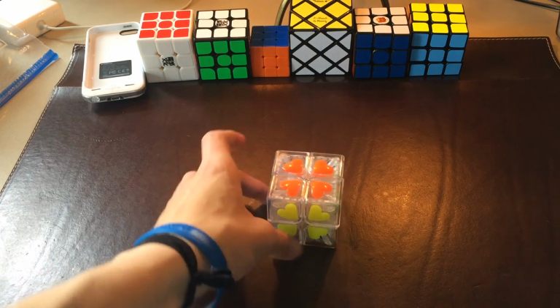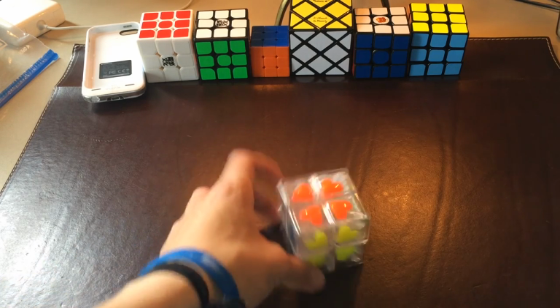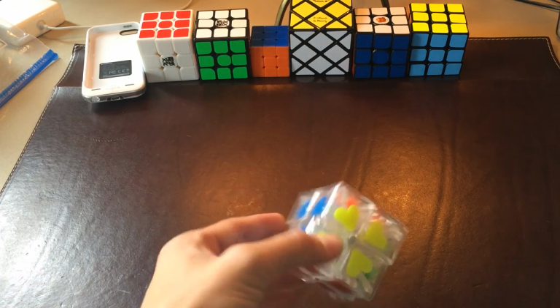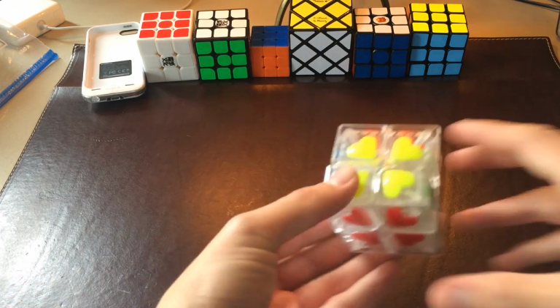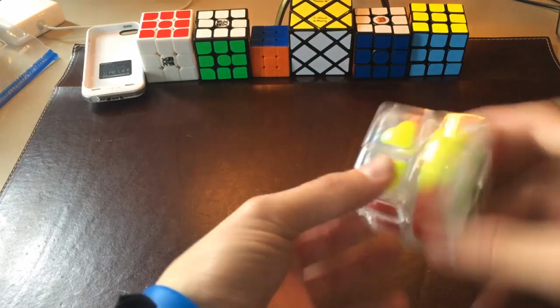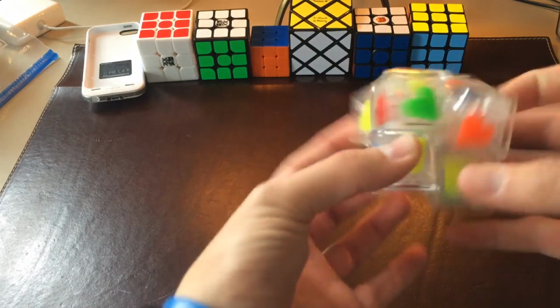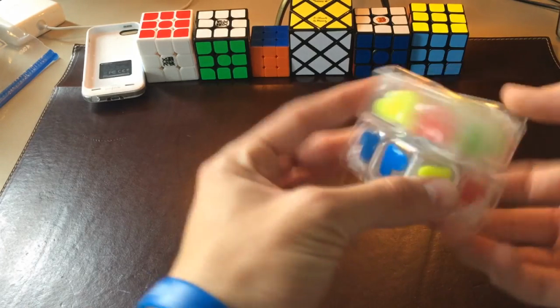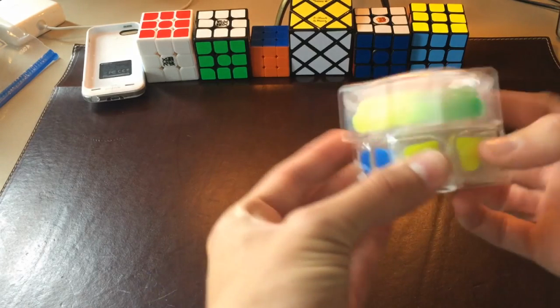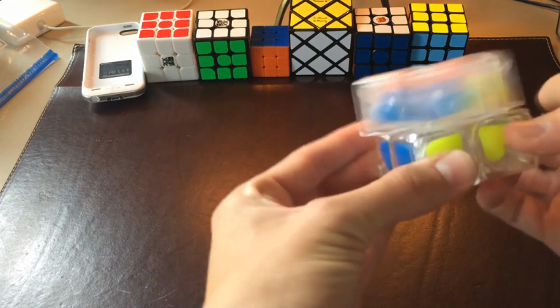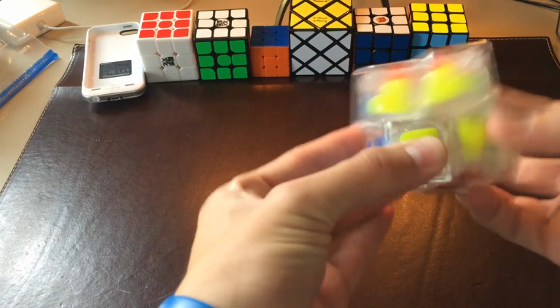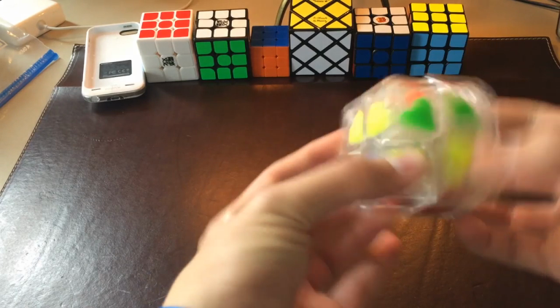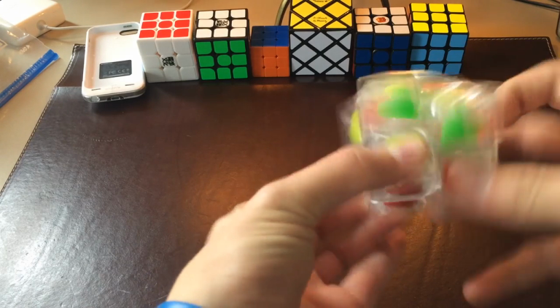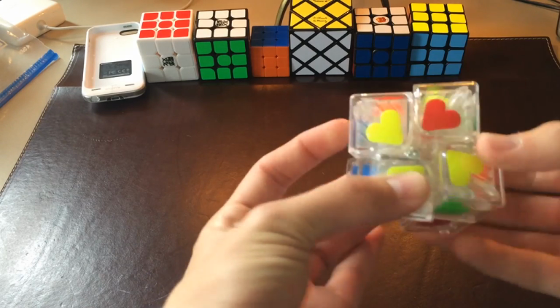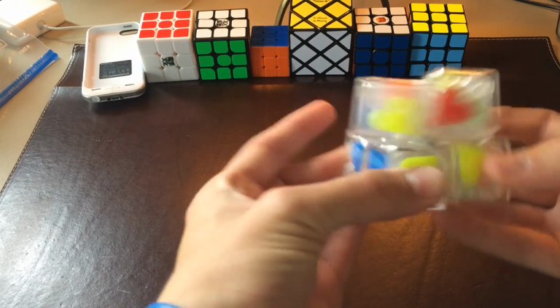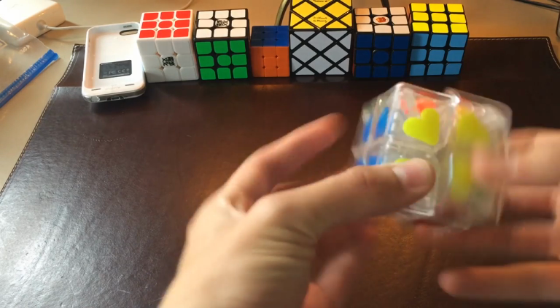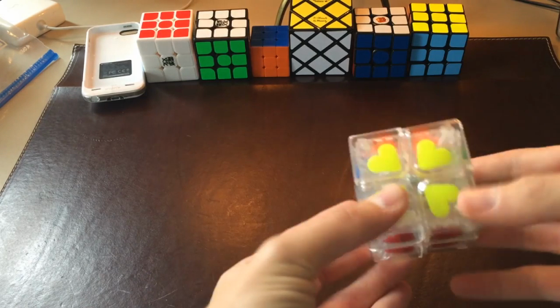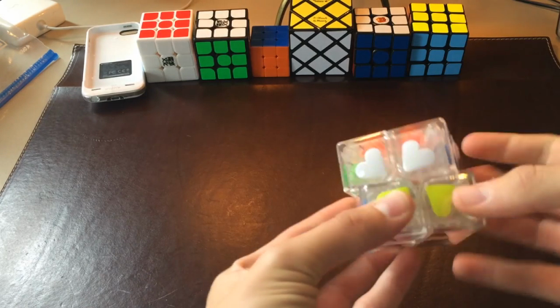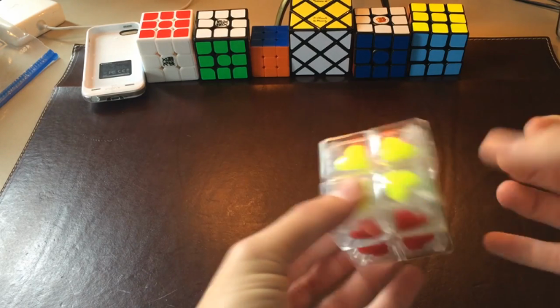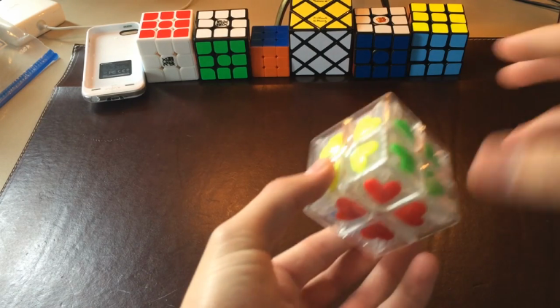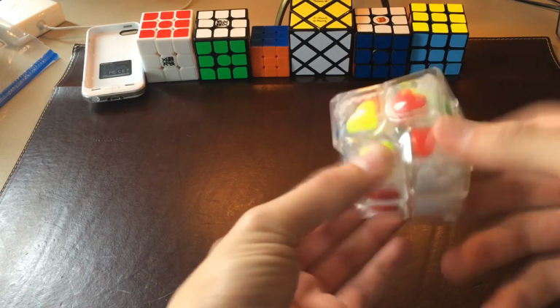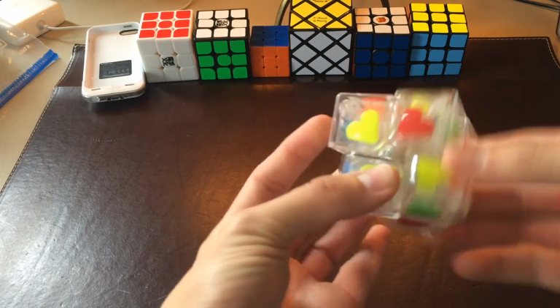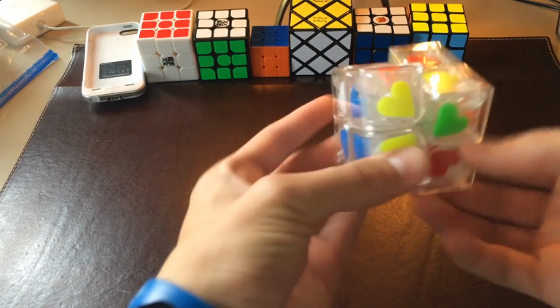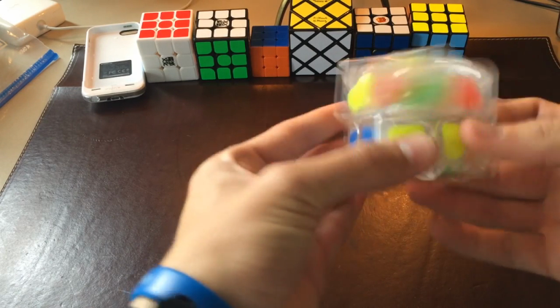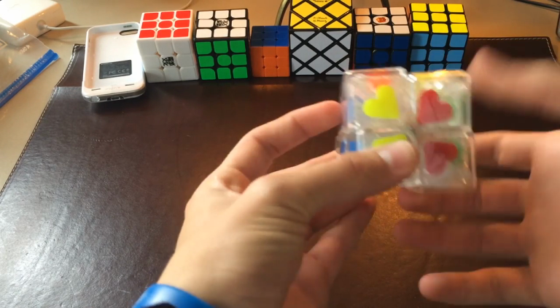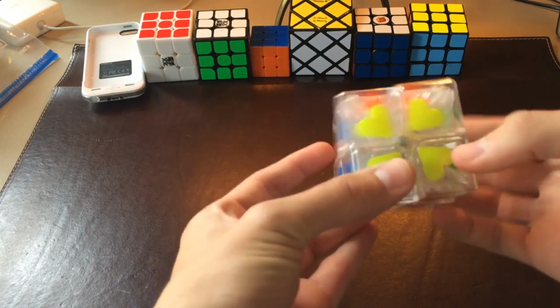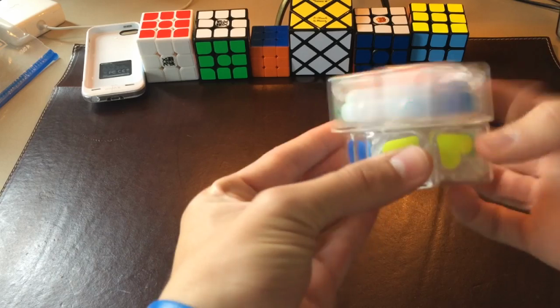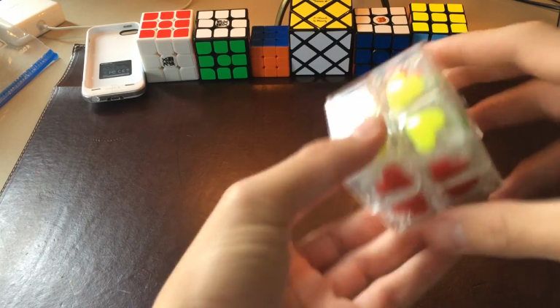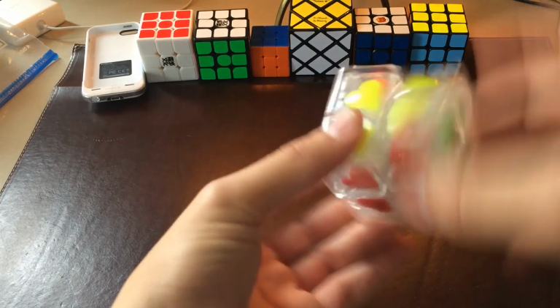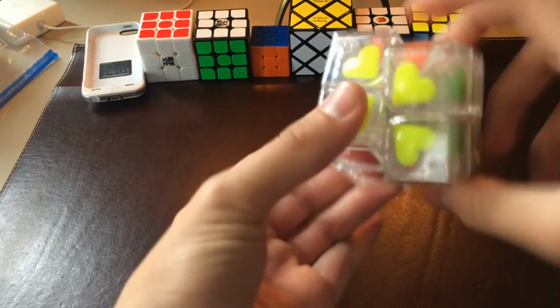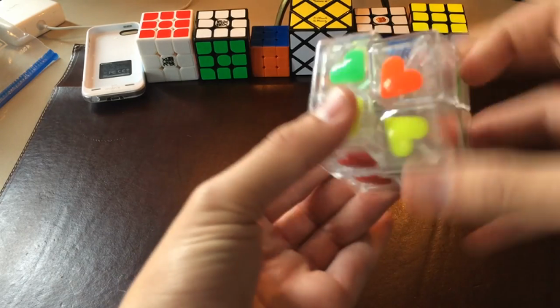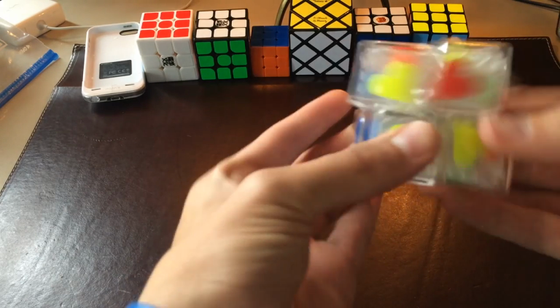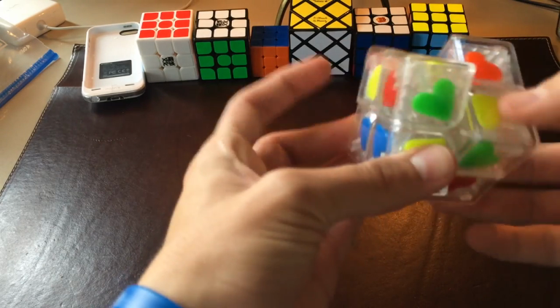On to the turning. This puzzle is extremely fast and smooth, just like the regular Shishuang Stickered 2x2. It's really smooth and really fast.